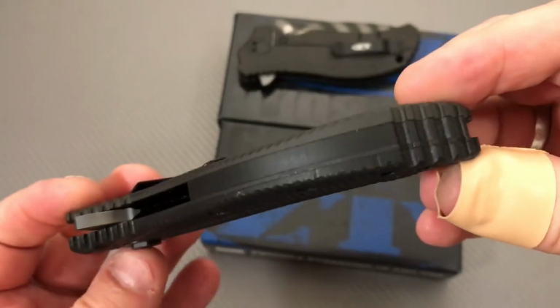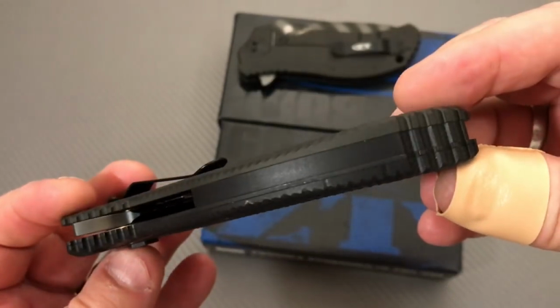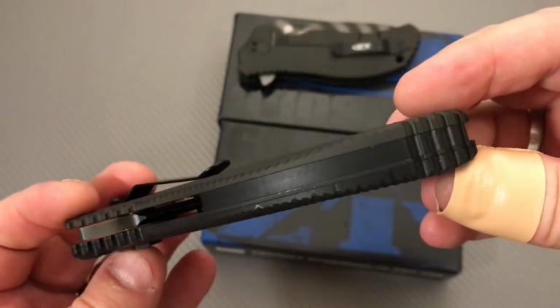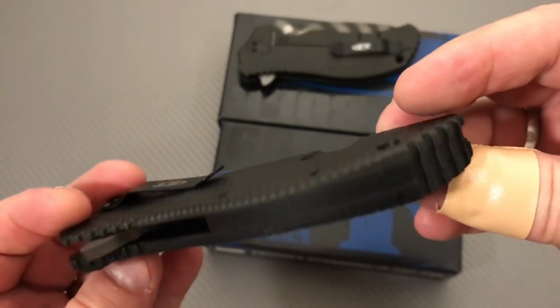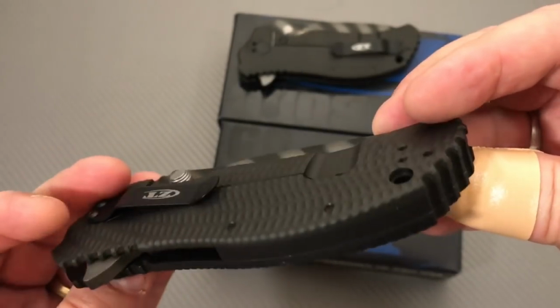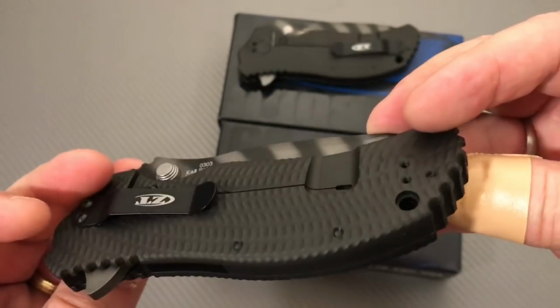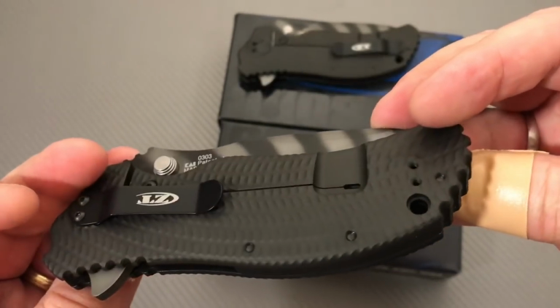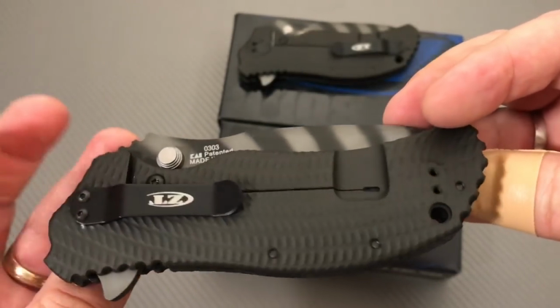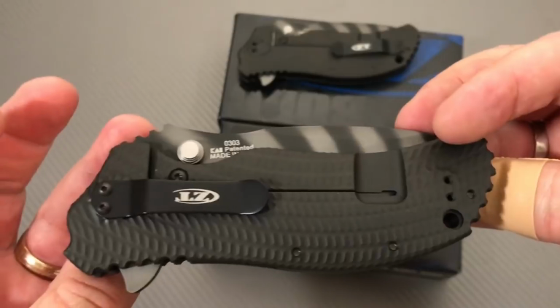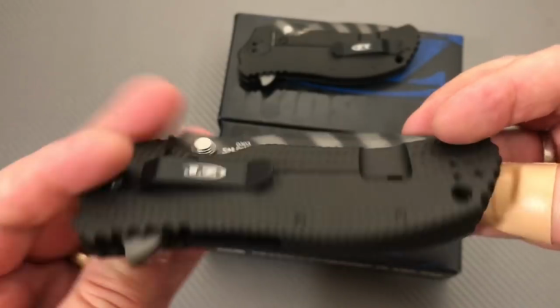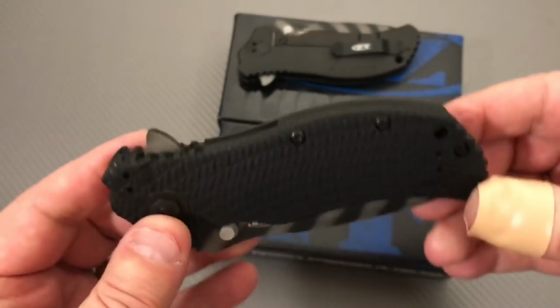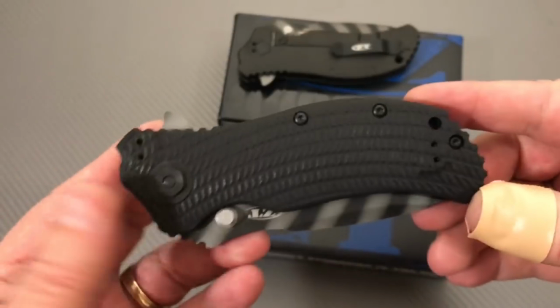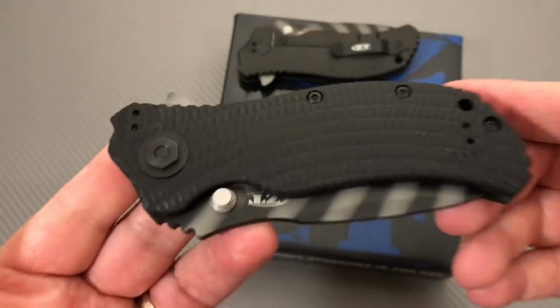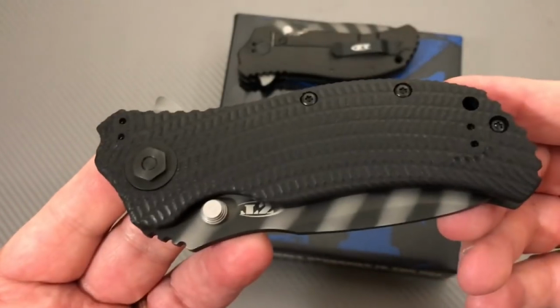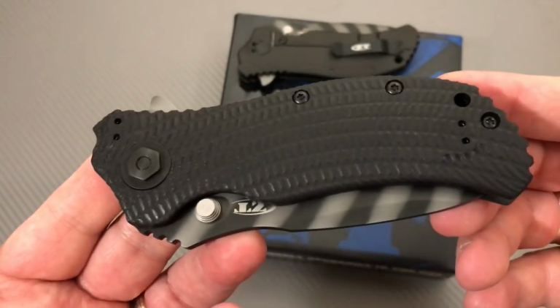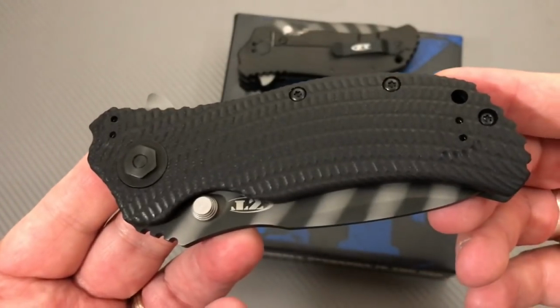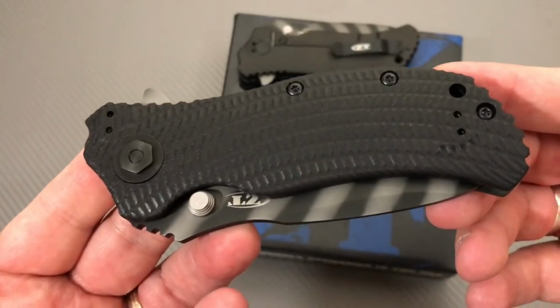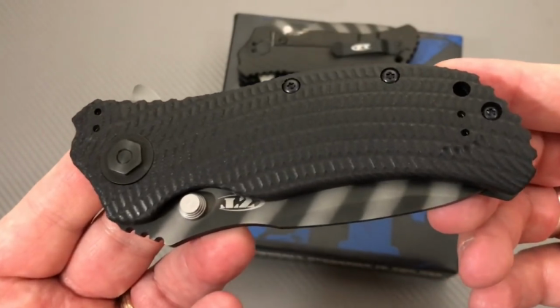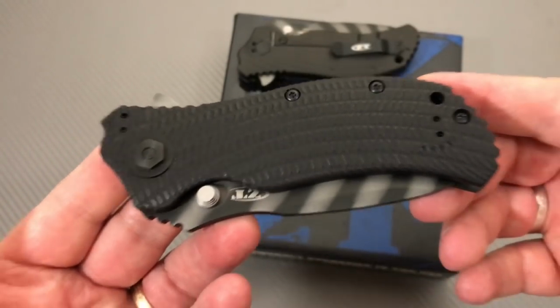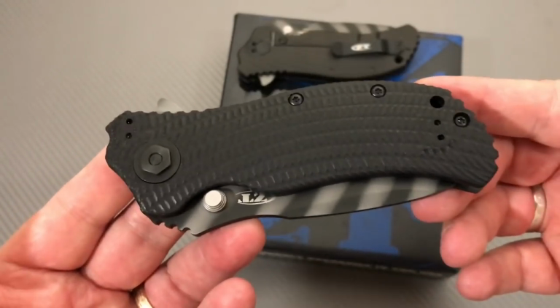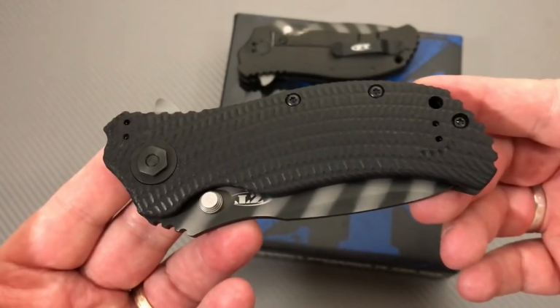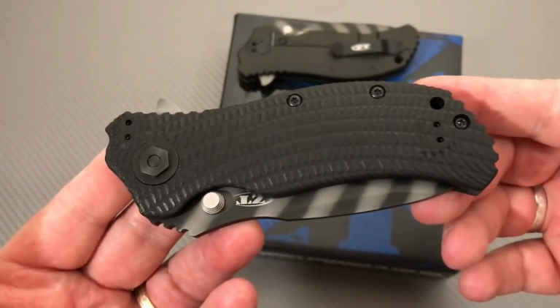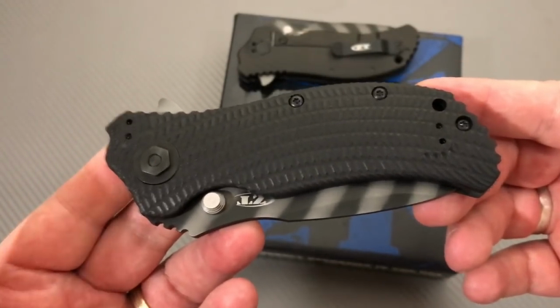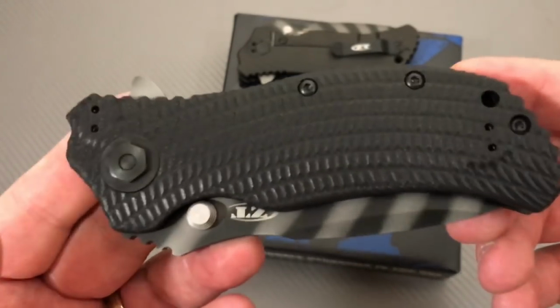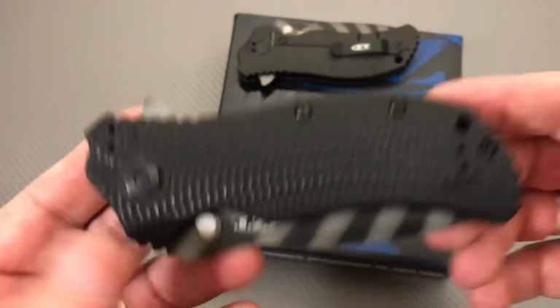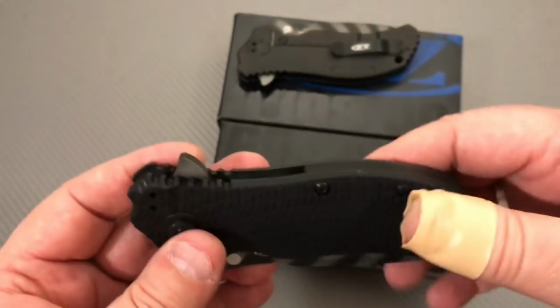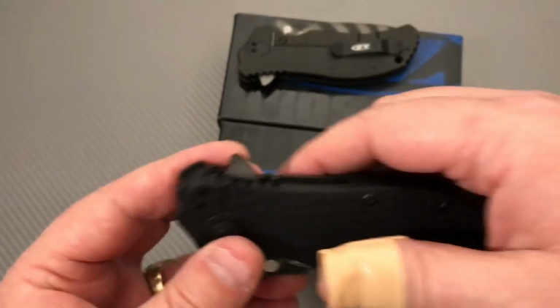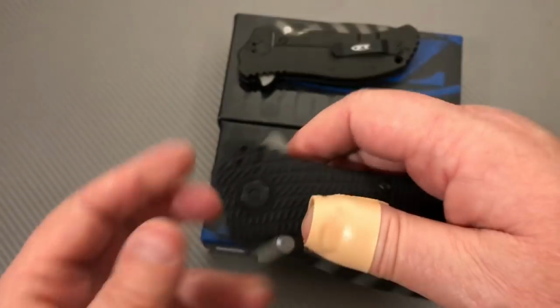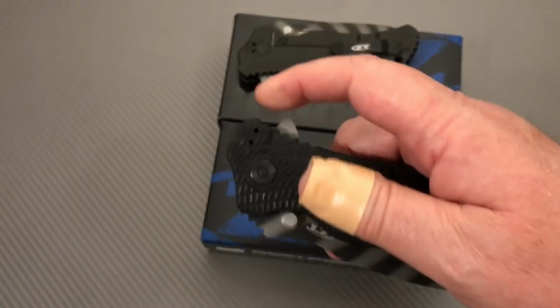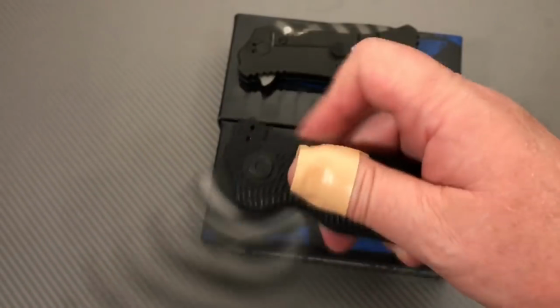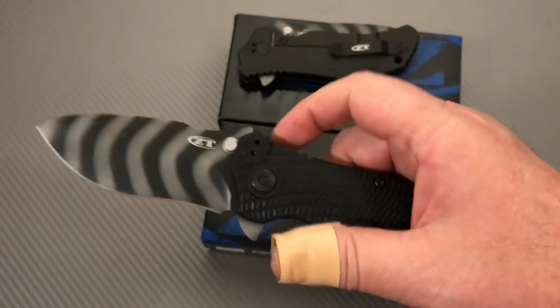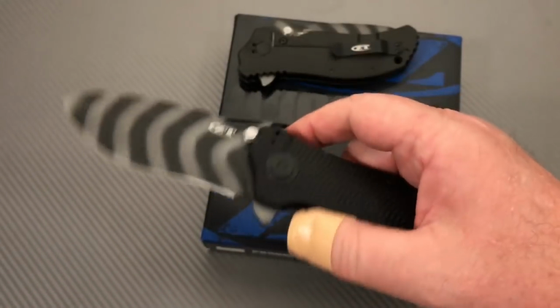Made well, put together well. Fit and finish seems pretty good.